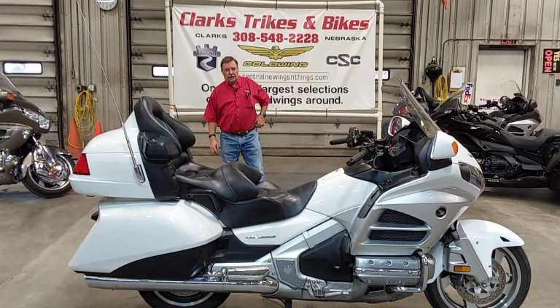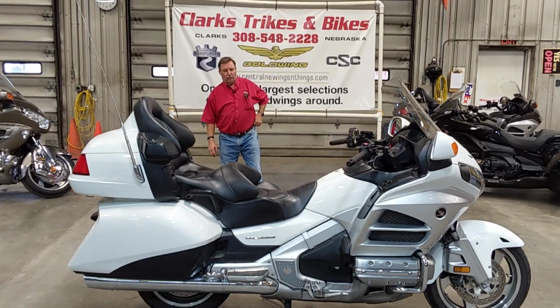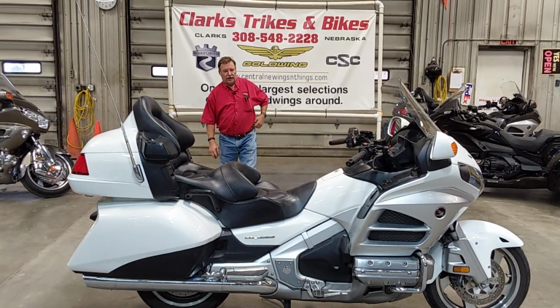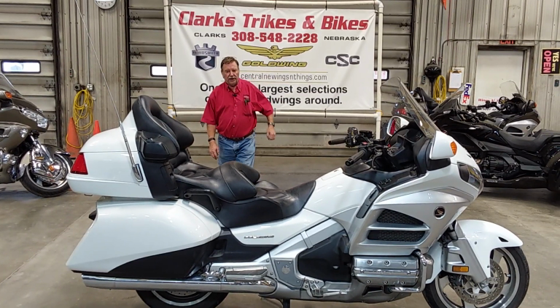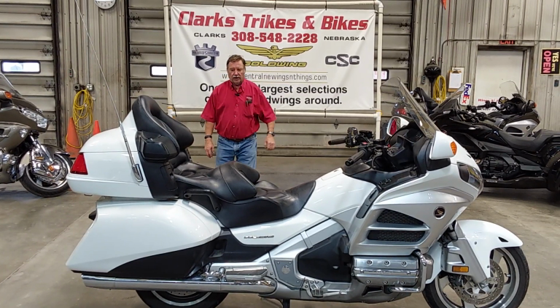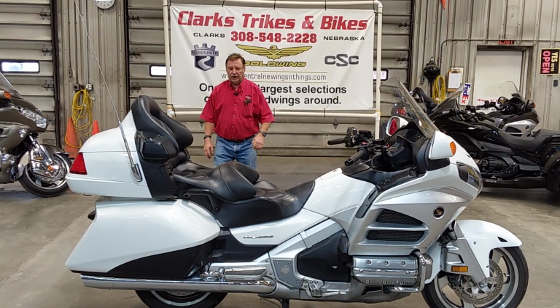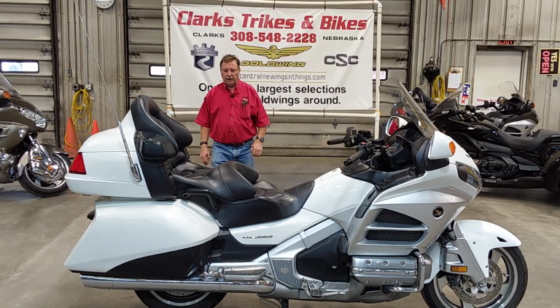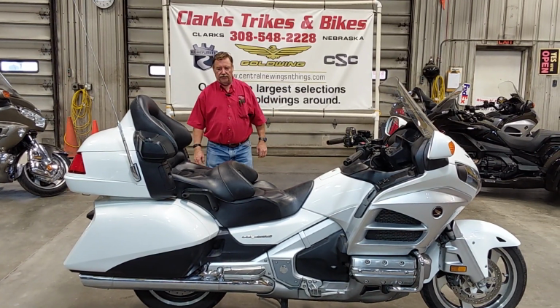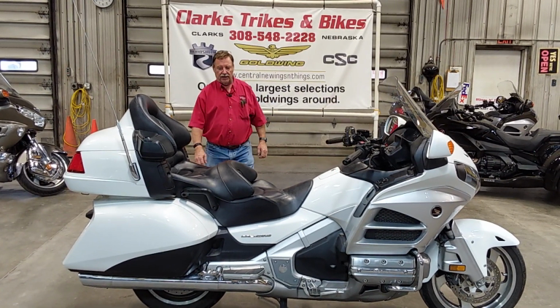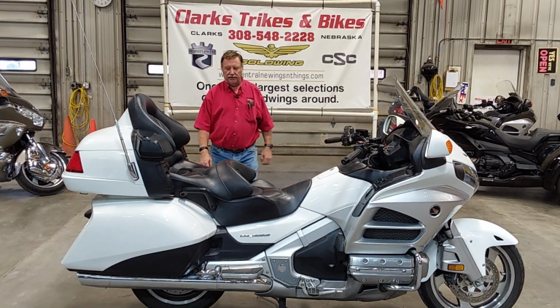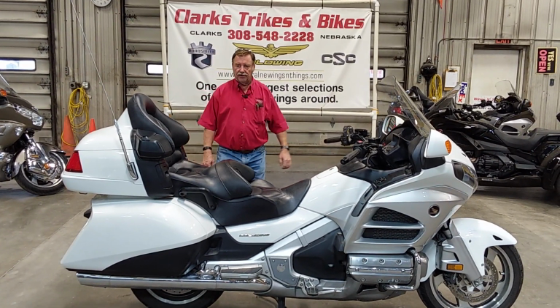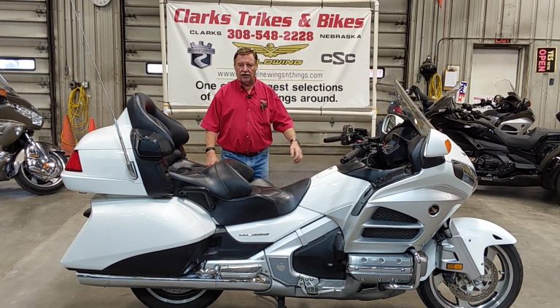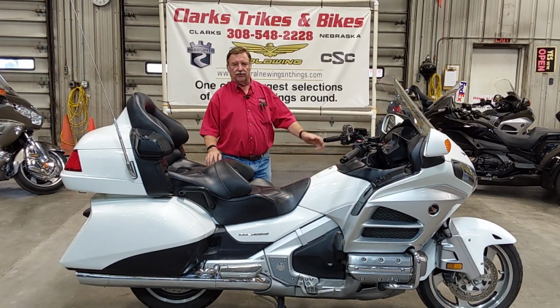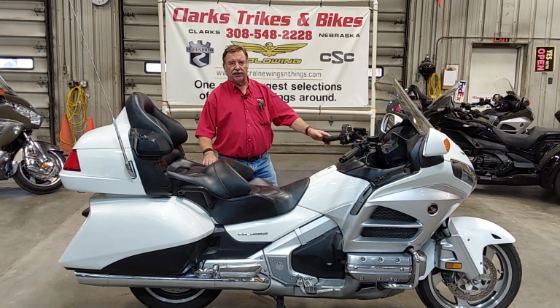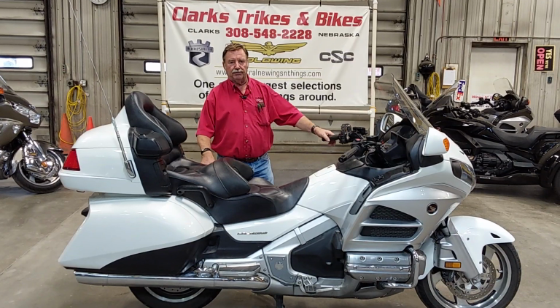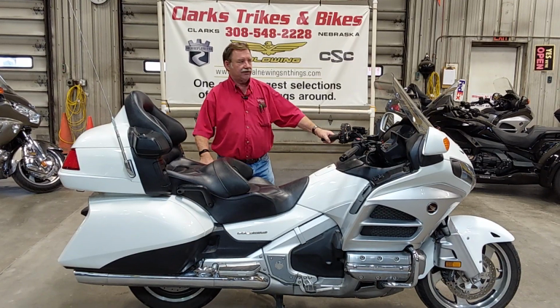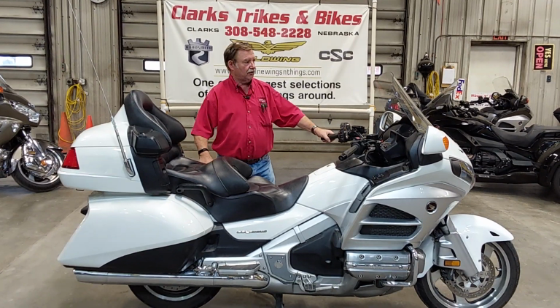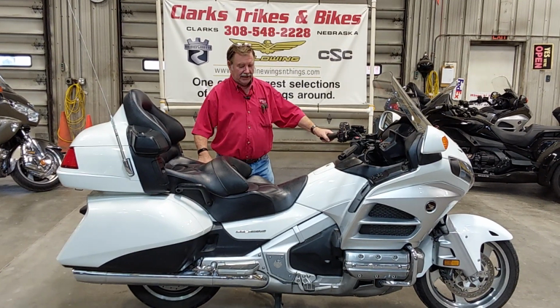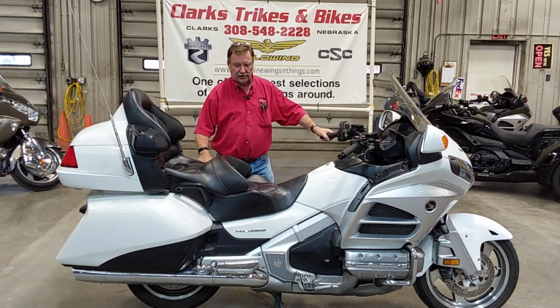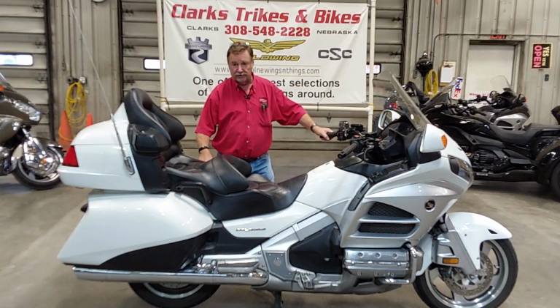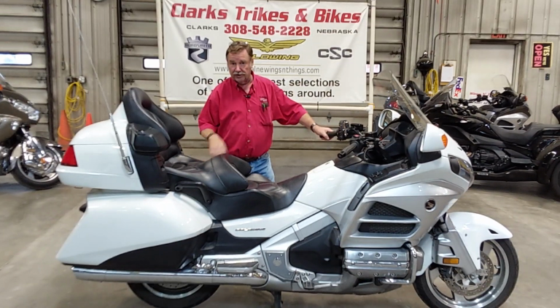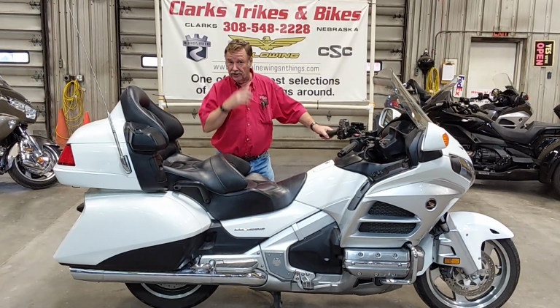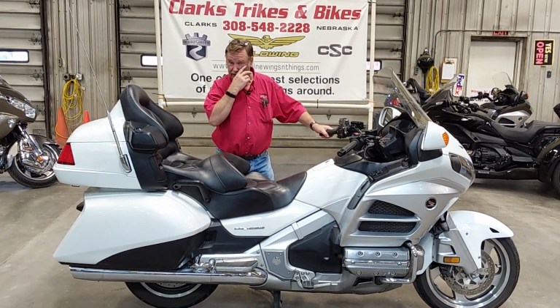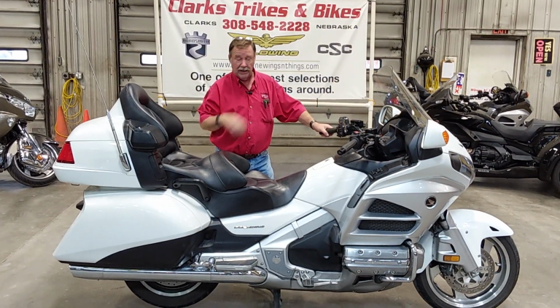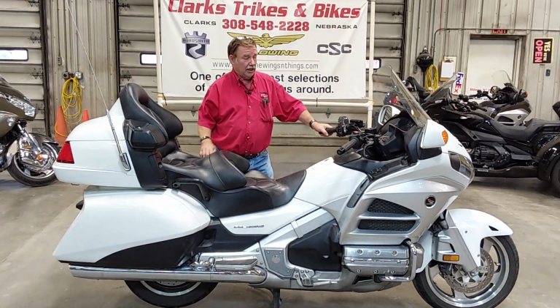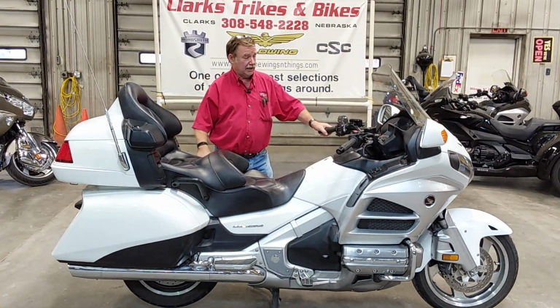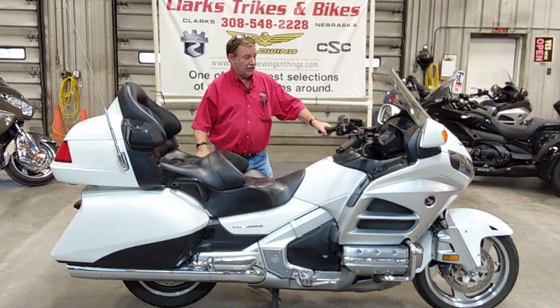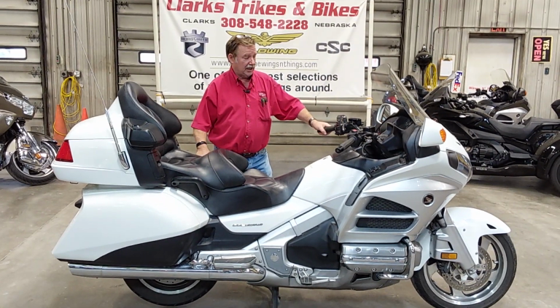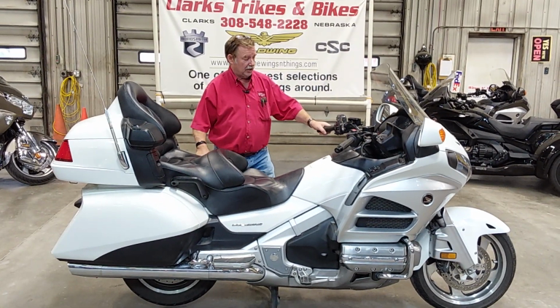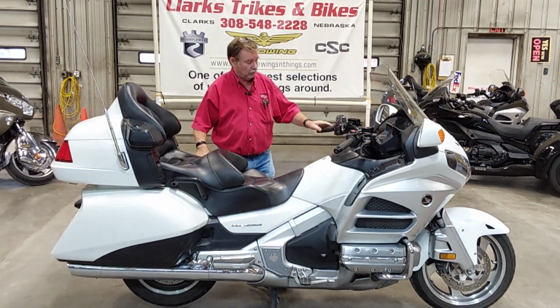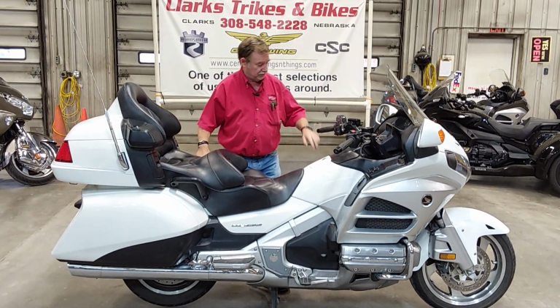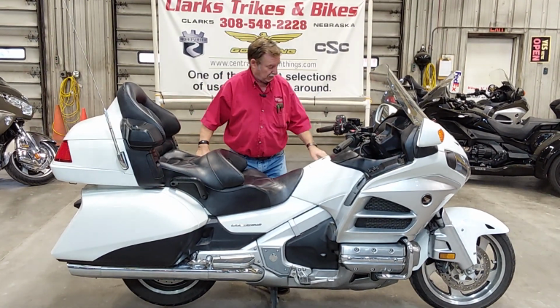Good morning everybody and welcome to Inside Sunny Clark's Trikes and Bikes. A little rain outside which isn't gonna hurt anything. I got Dan on the camera here for me this morning.